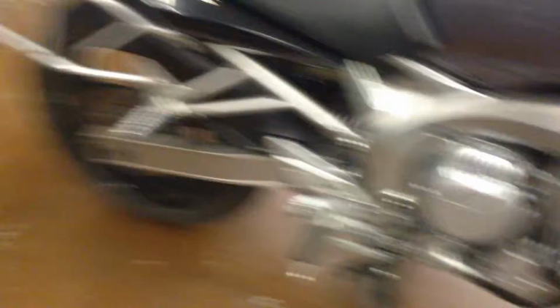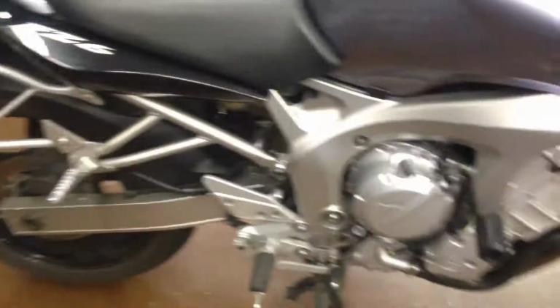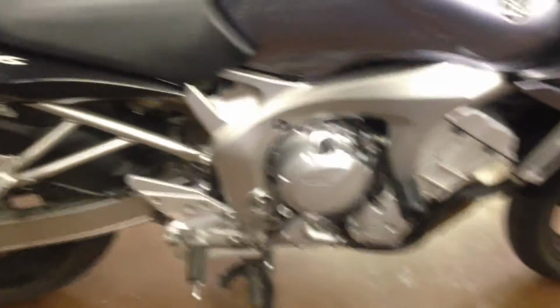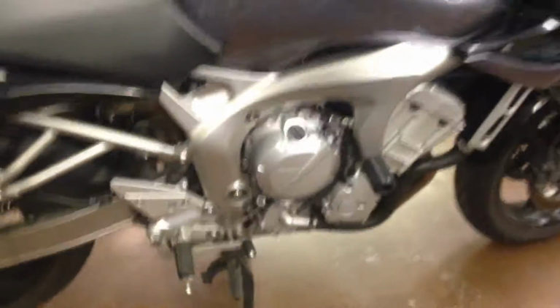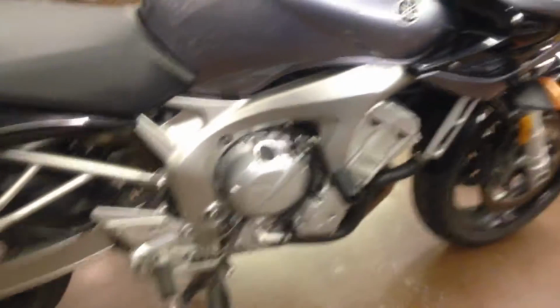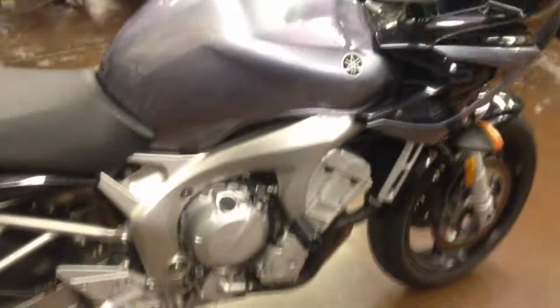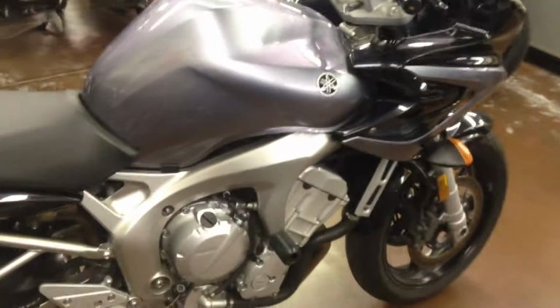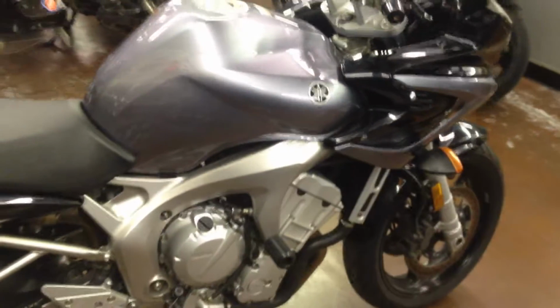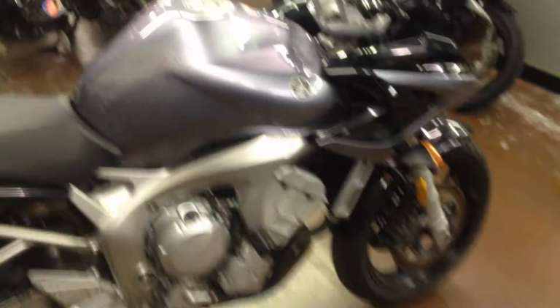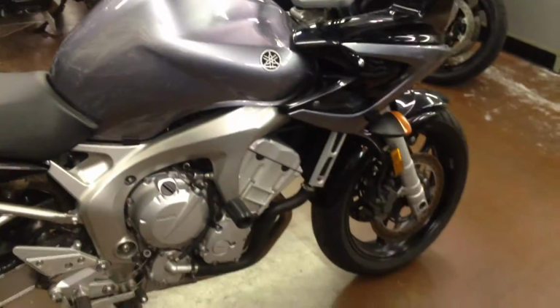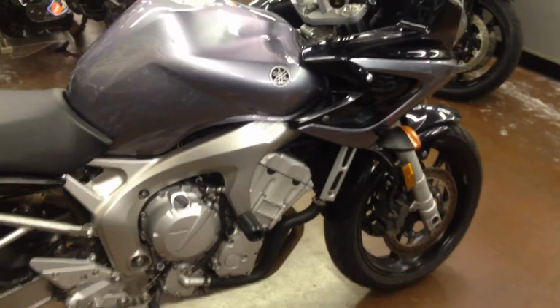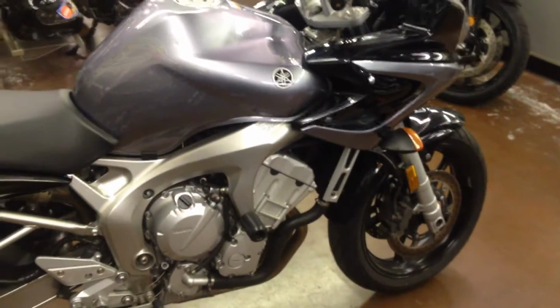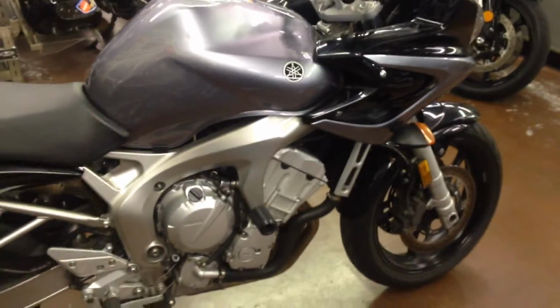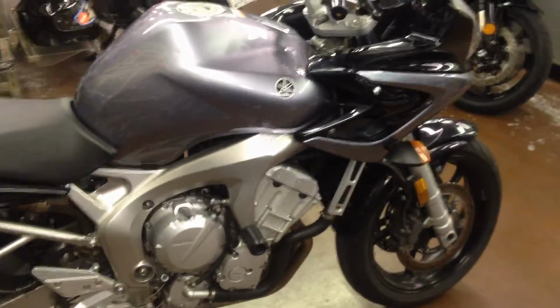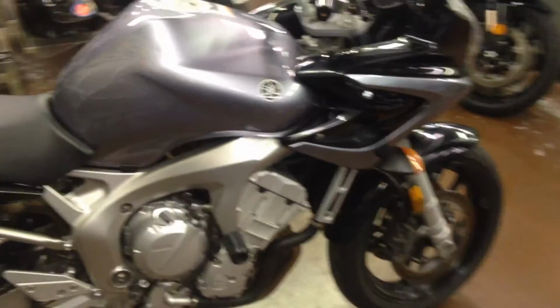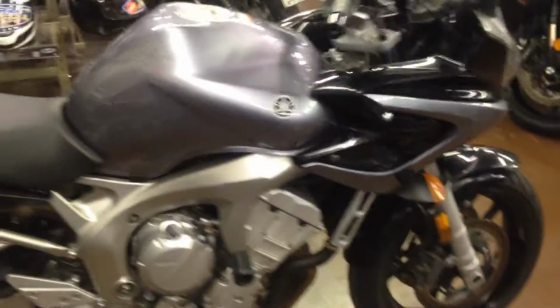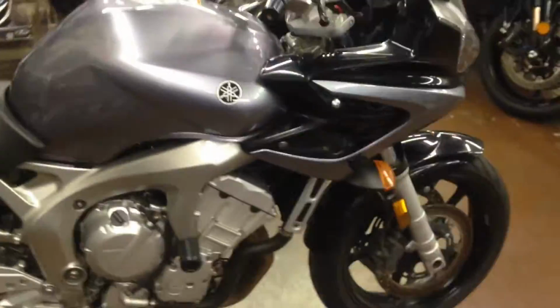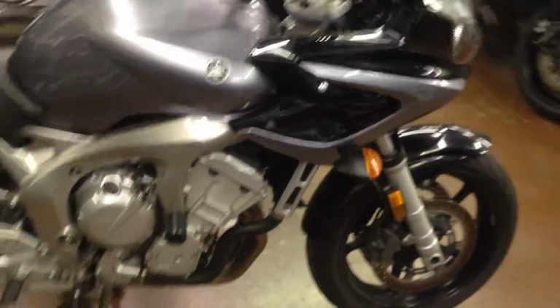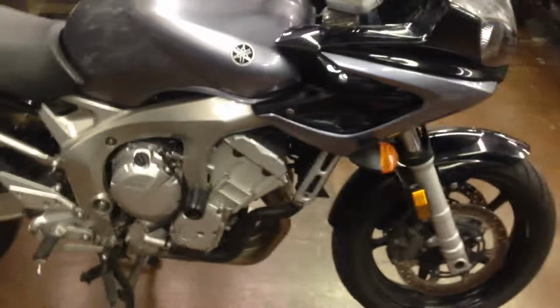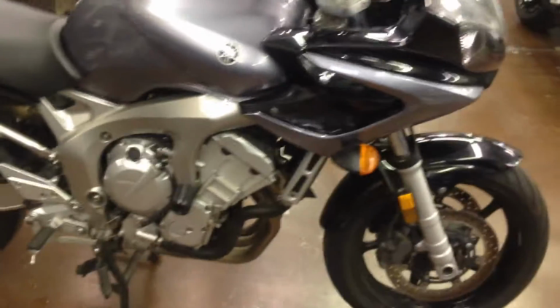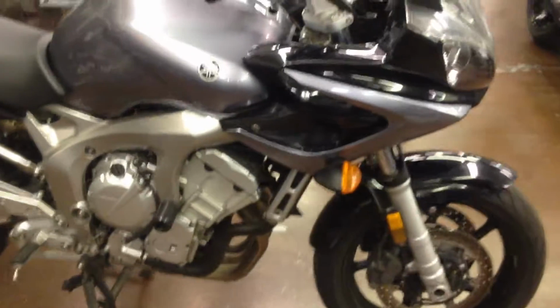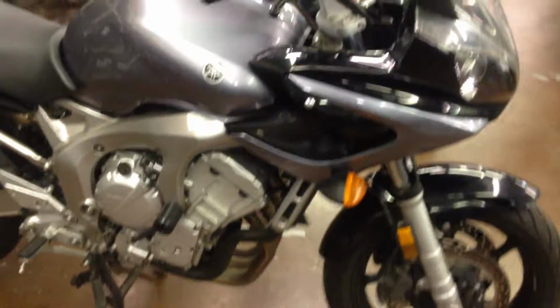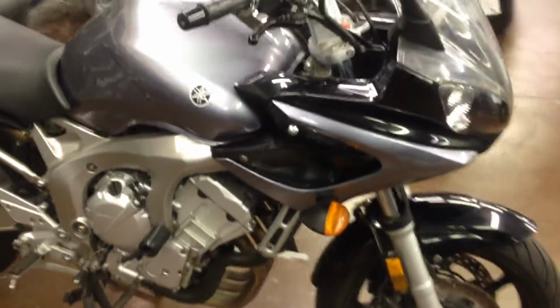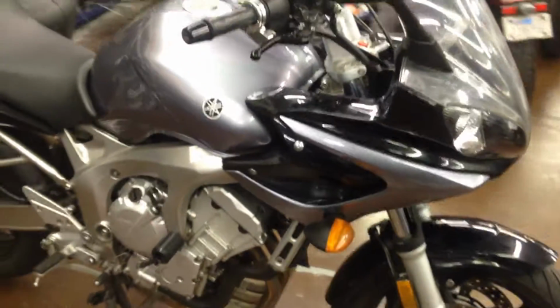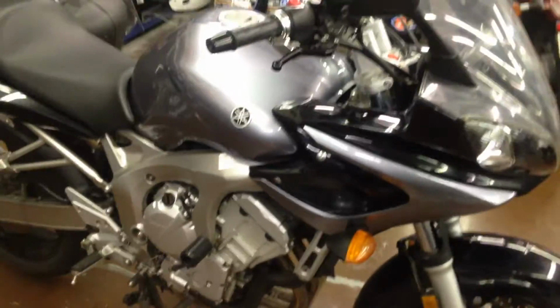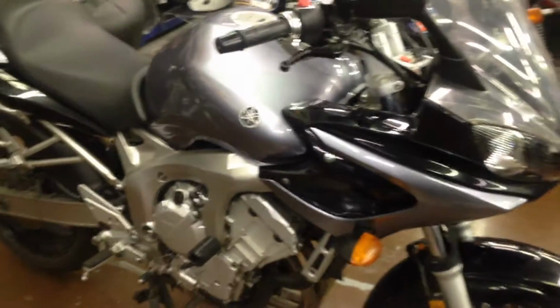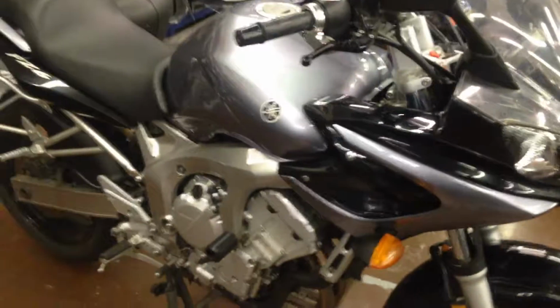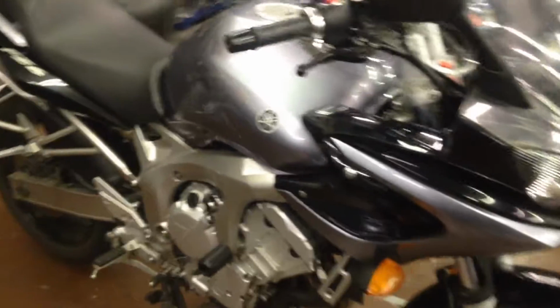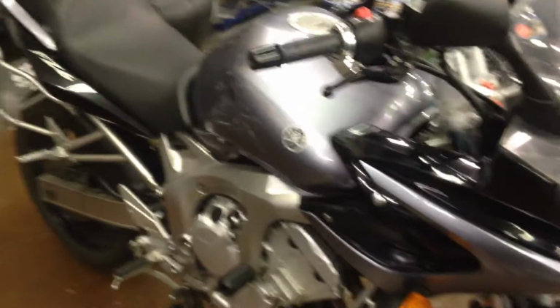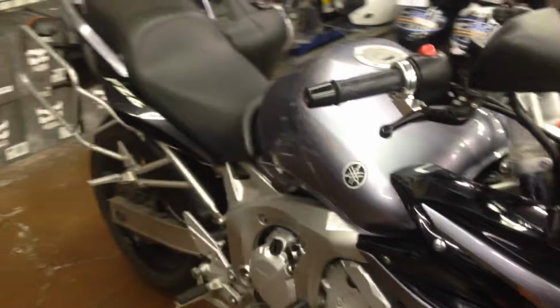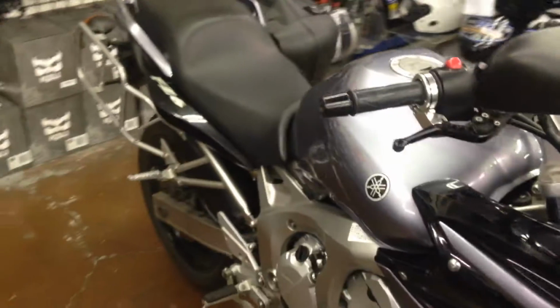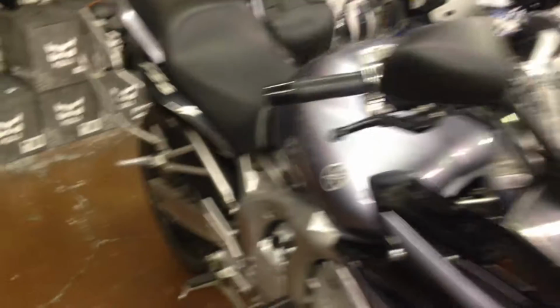This 2005 Yamaha FZ6 is offered at $34.95. Stop on by Santa Clara Cycle and check it out. You can reach us at 408-730-0600.